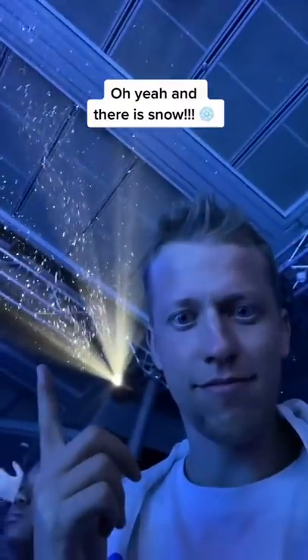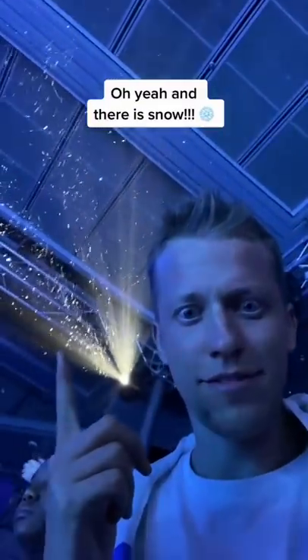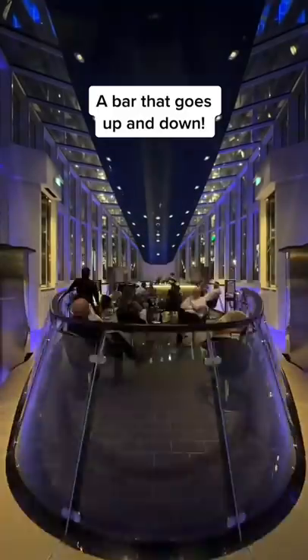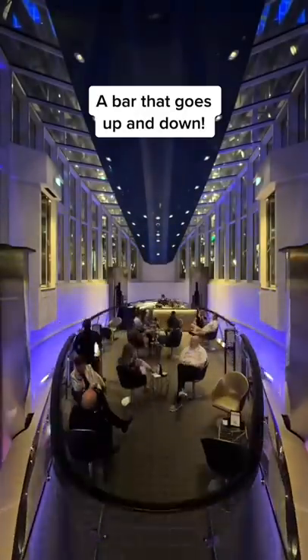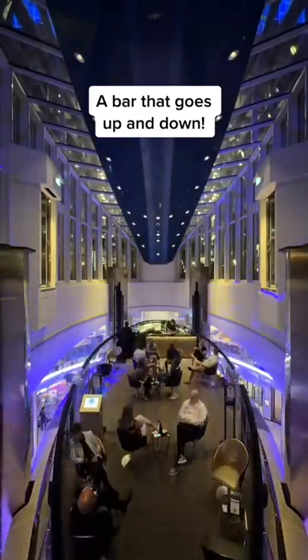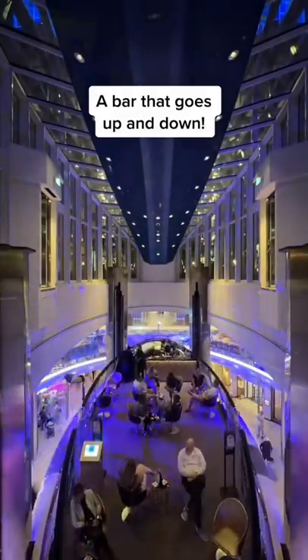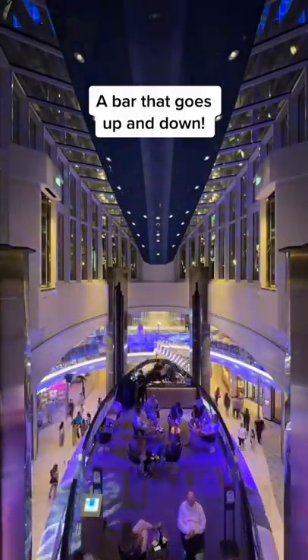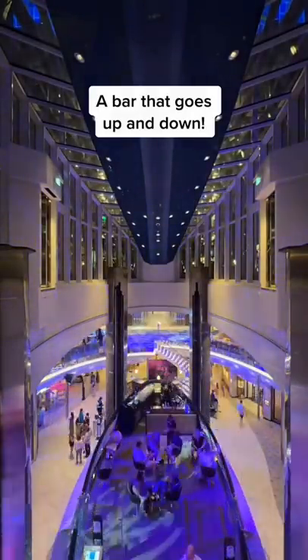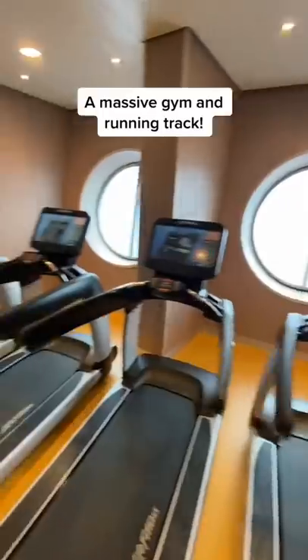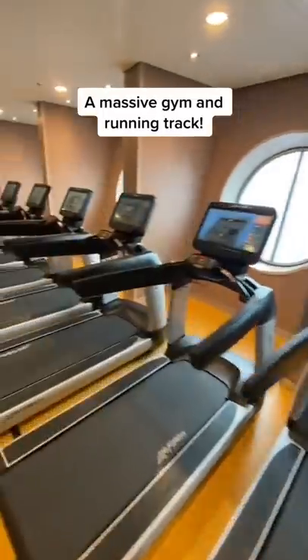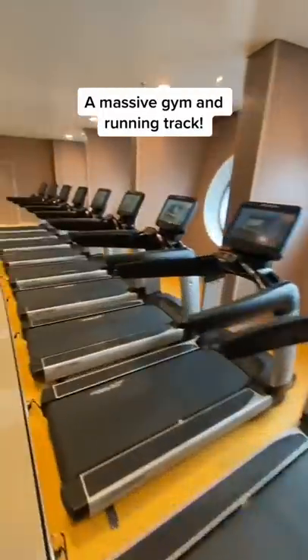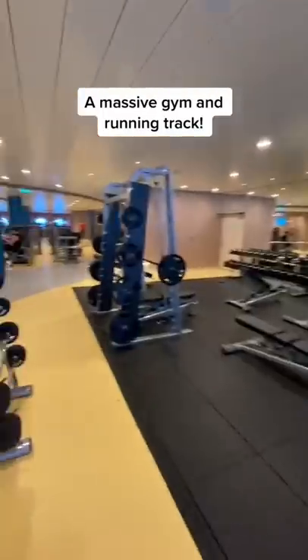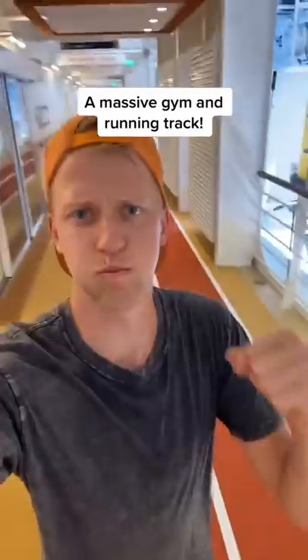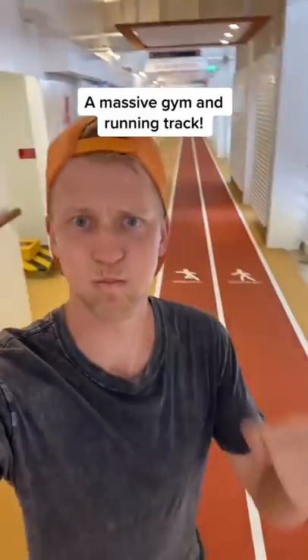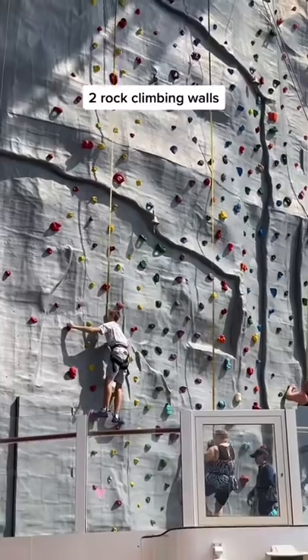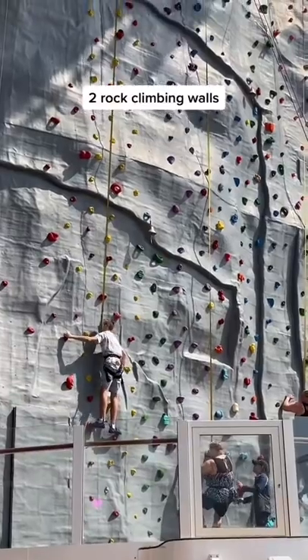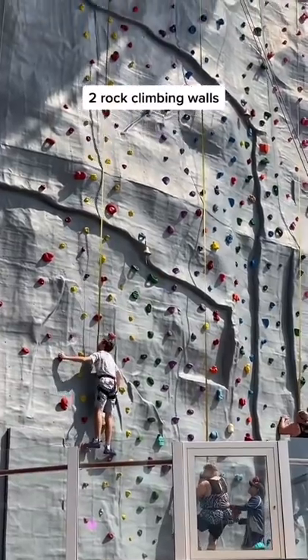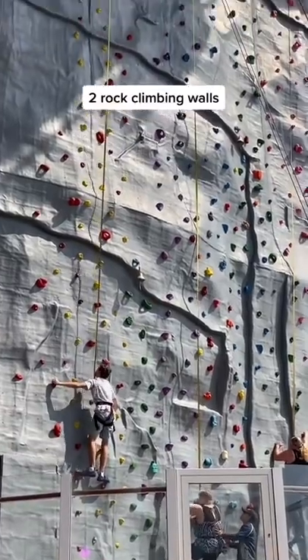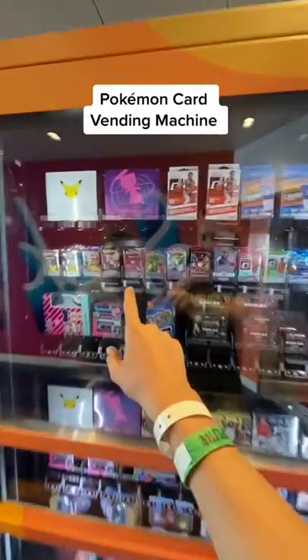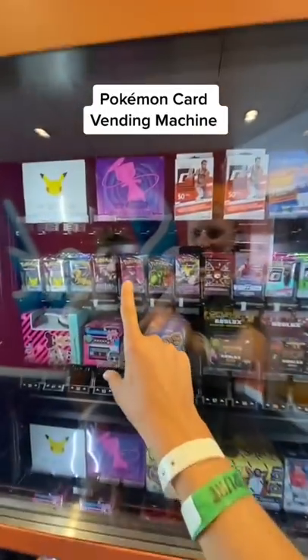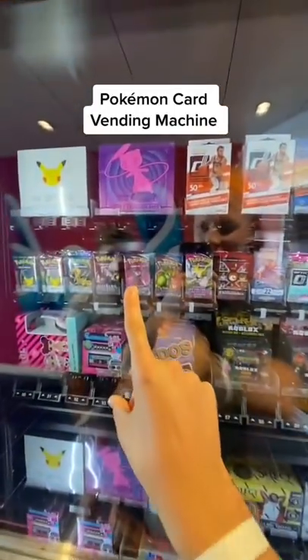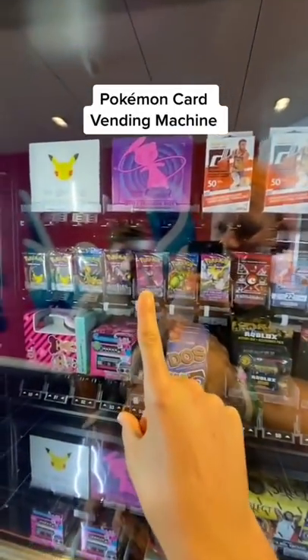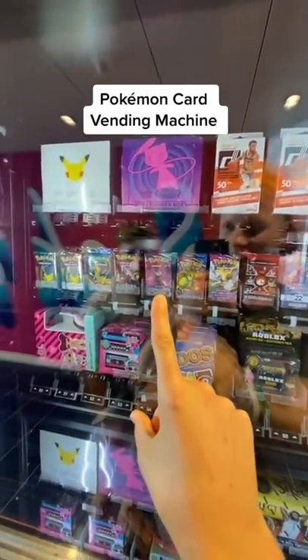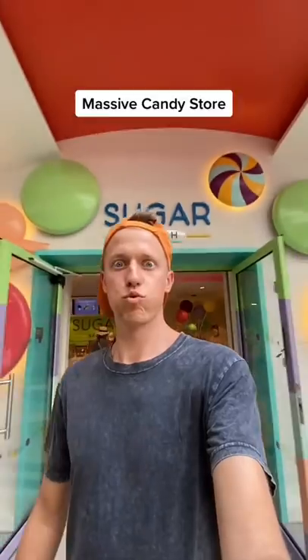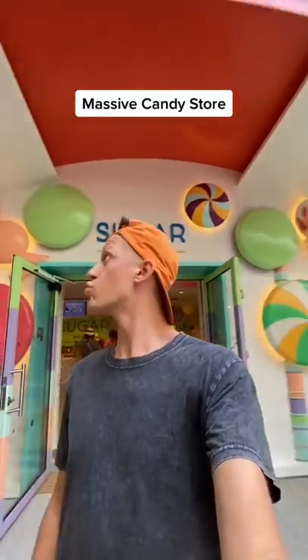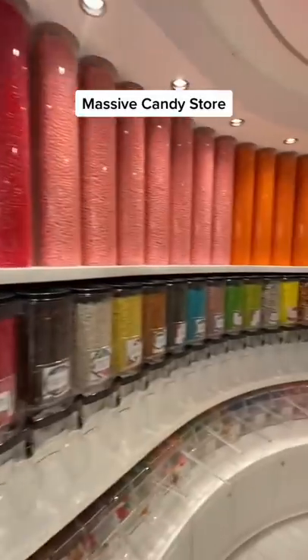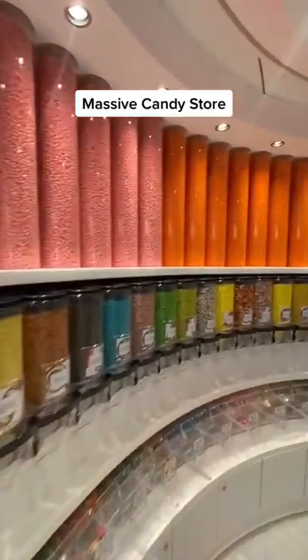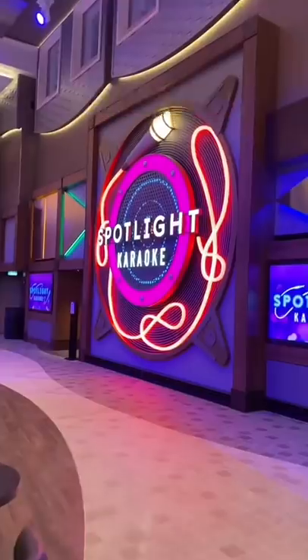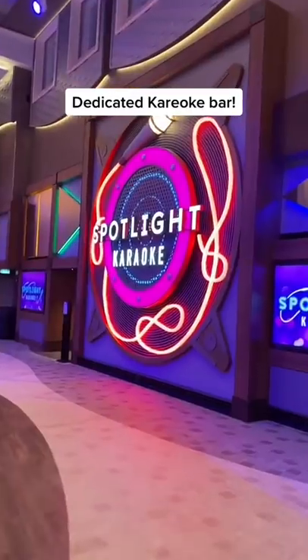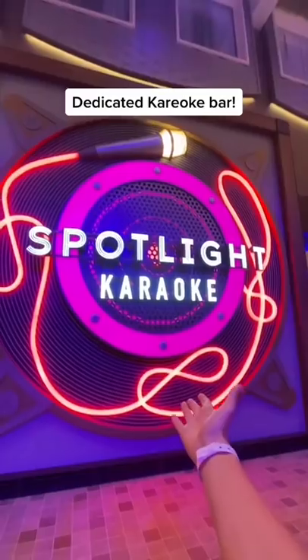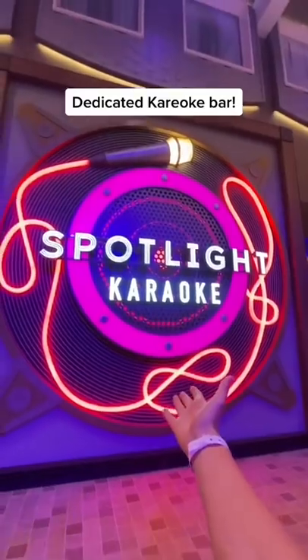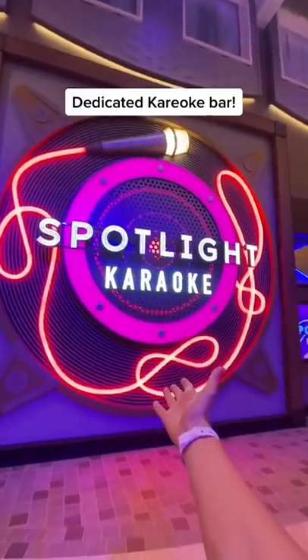There's a bar that goes up and down three floors of stairs. There's a massive gym, a running track, and two rock climbing walls. There's a Pokémon card vending machine, a massive candy store, and a dedicated karaoke bar.